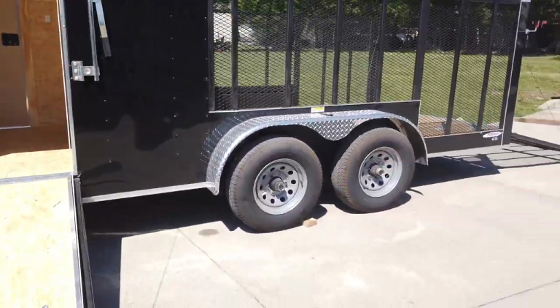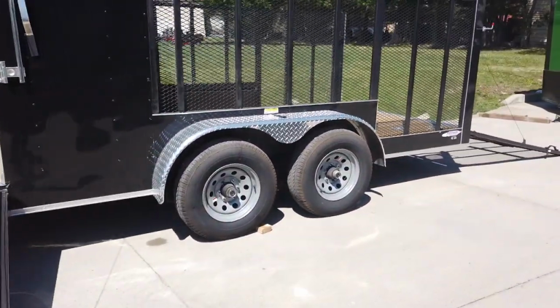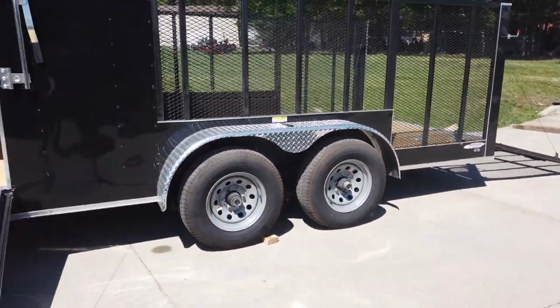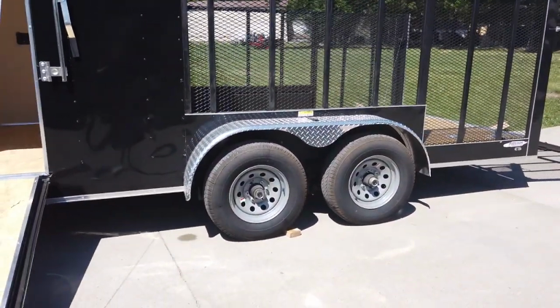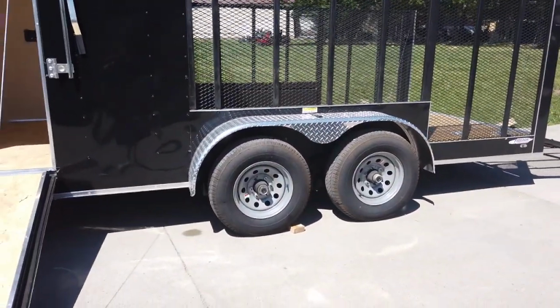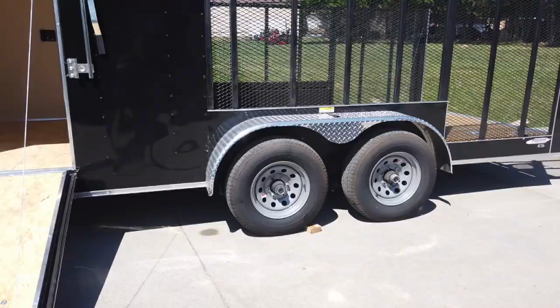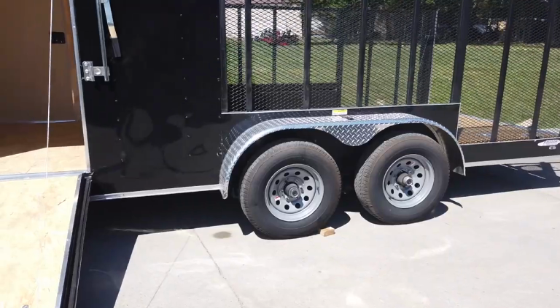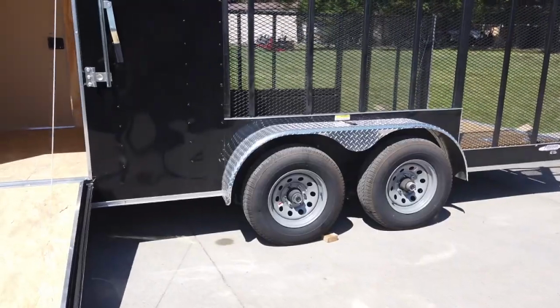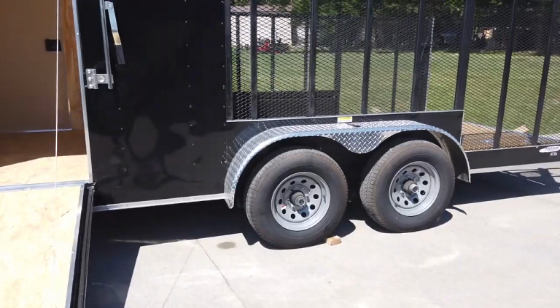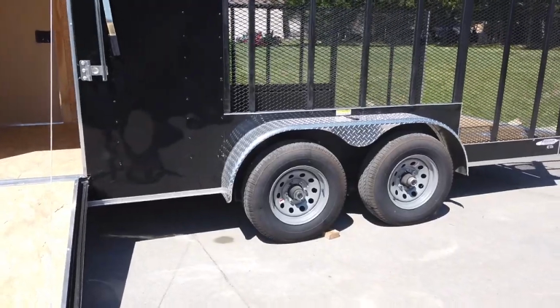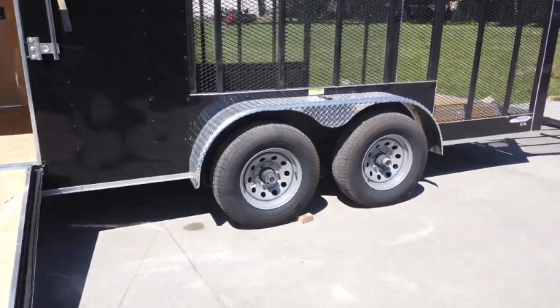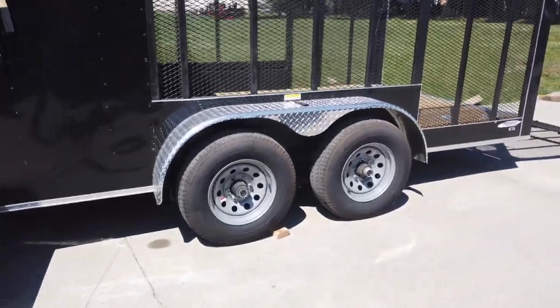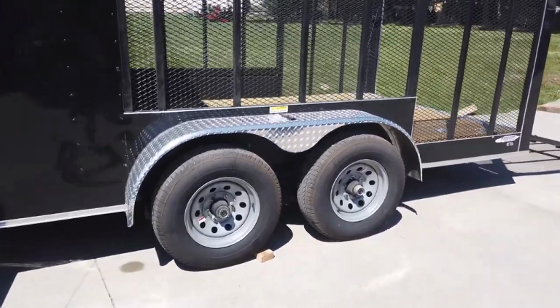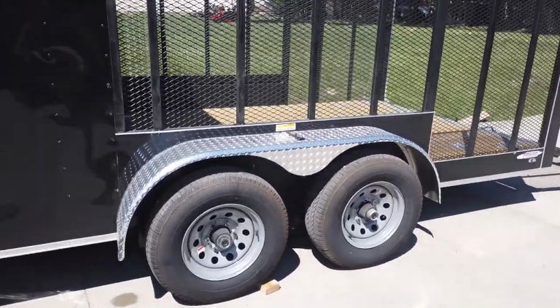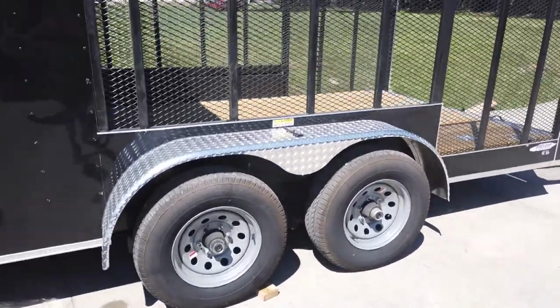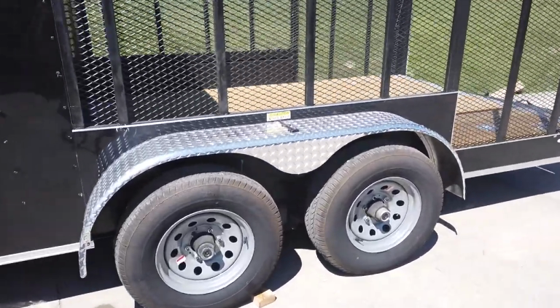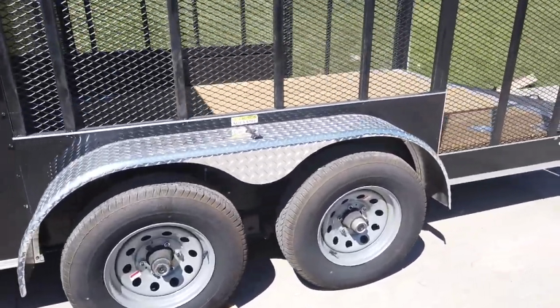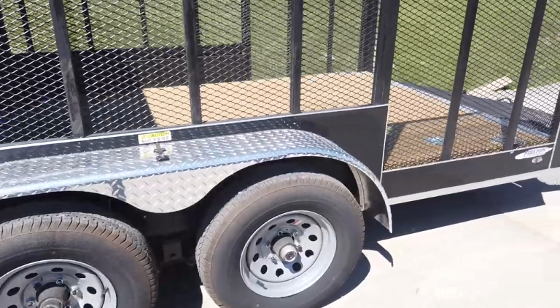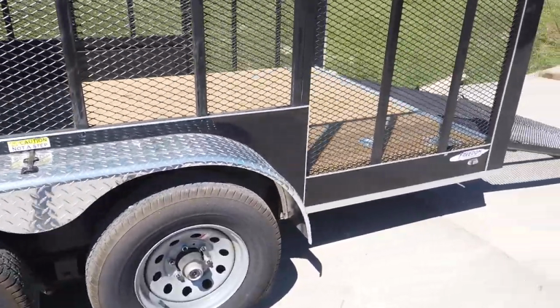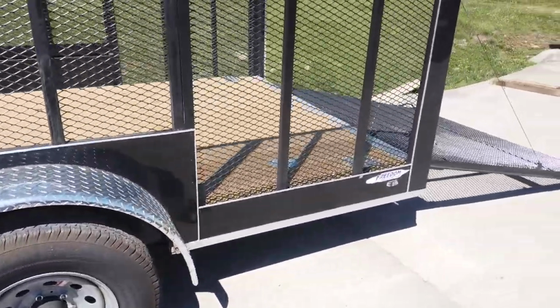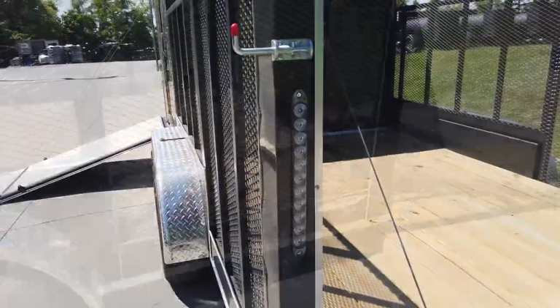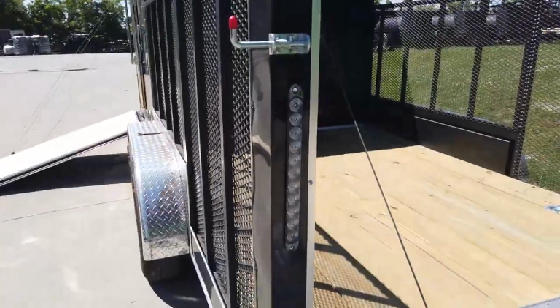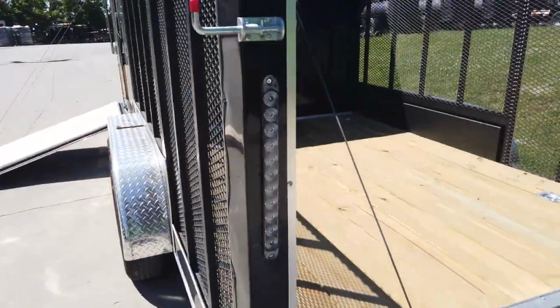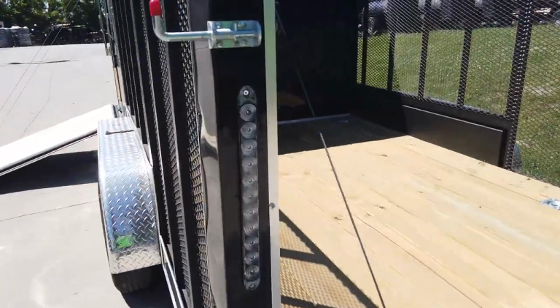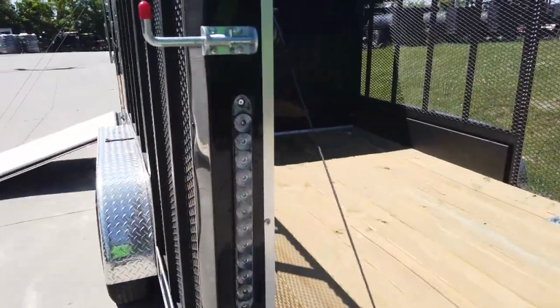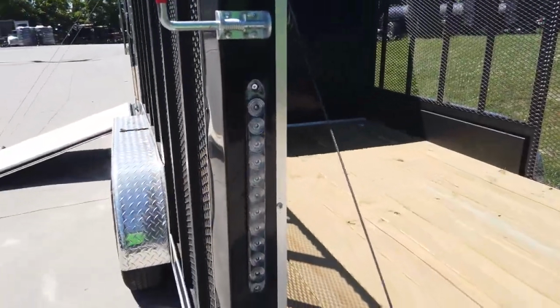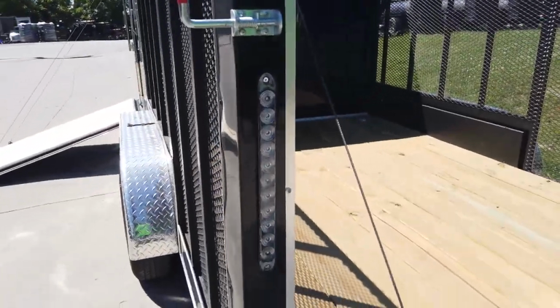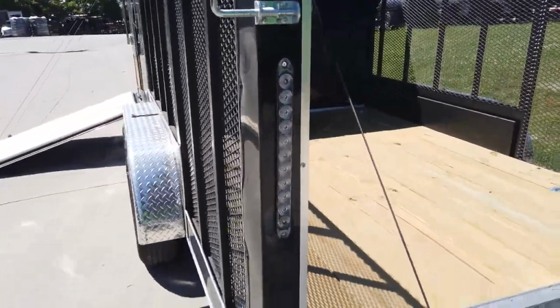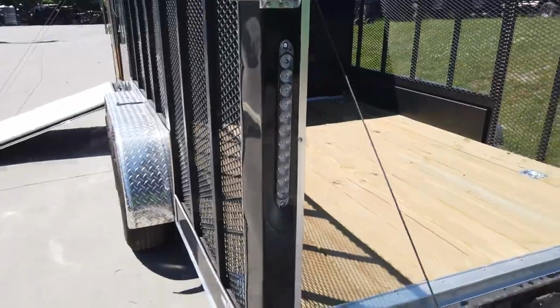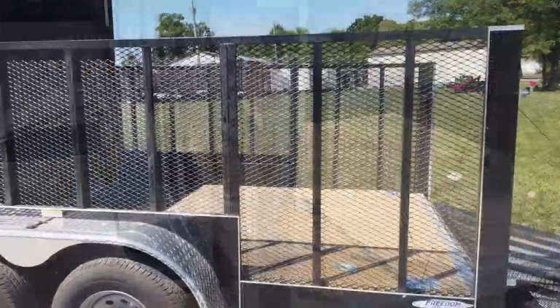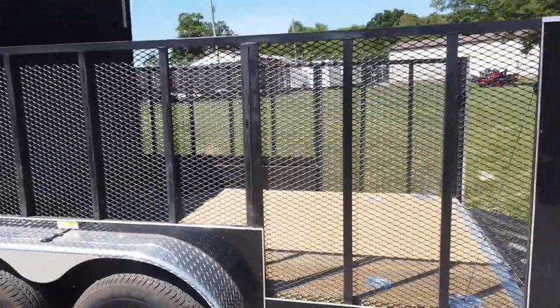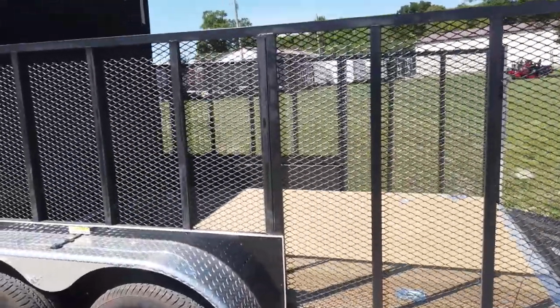This is a tandem axle. It comes with two greasable 5,200-pound axles and a diamond plate fender. It does come fully wired with LED drive lights, and it has tall mesh sides.